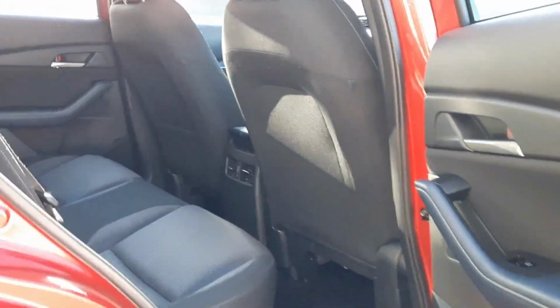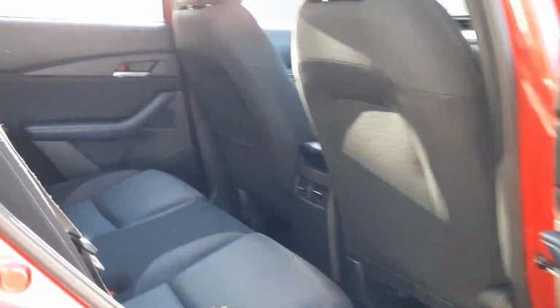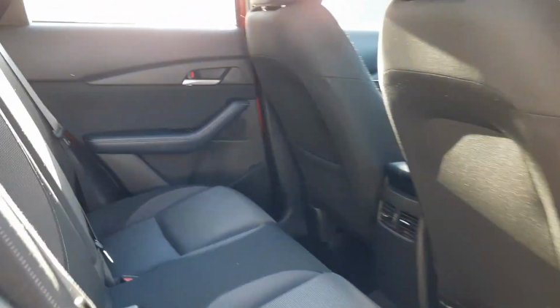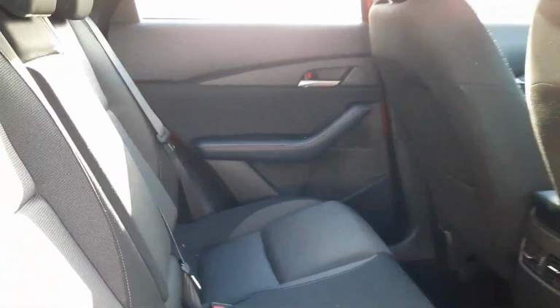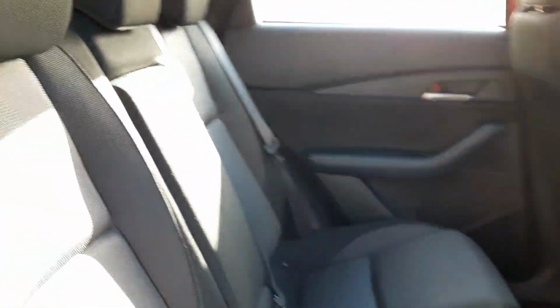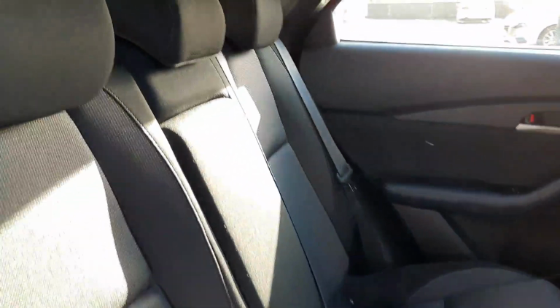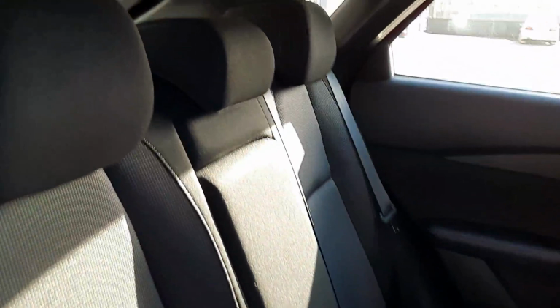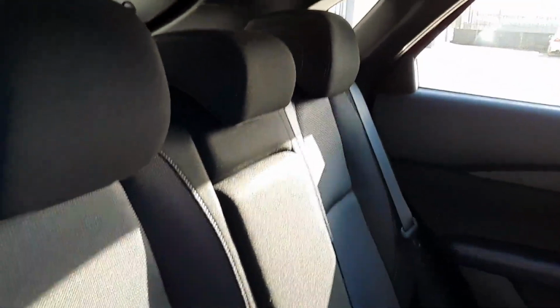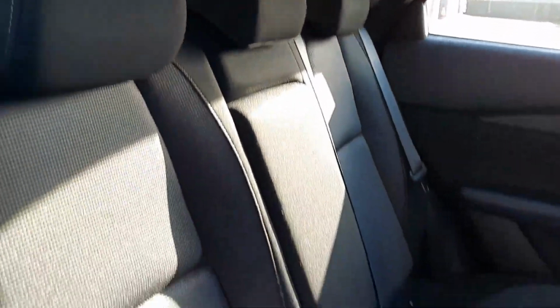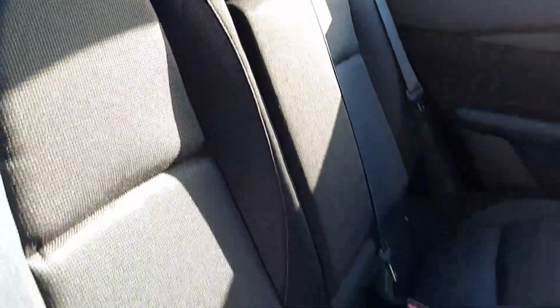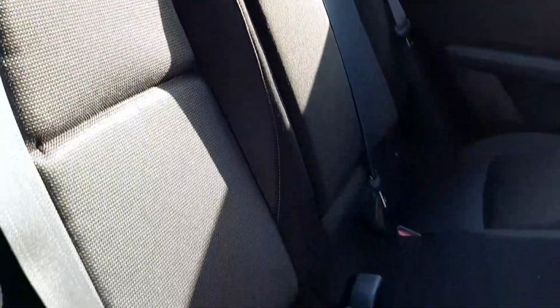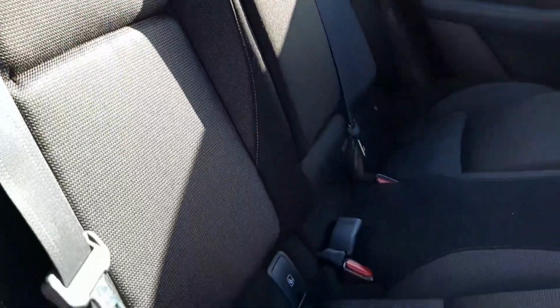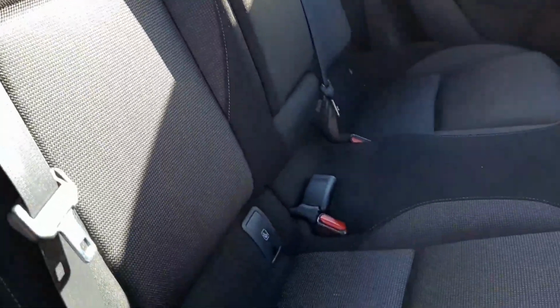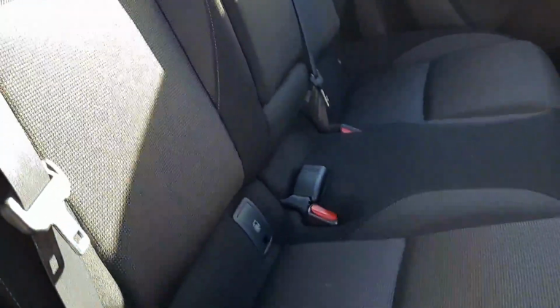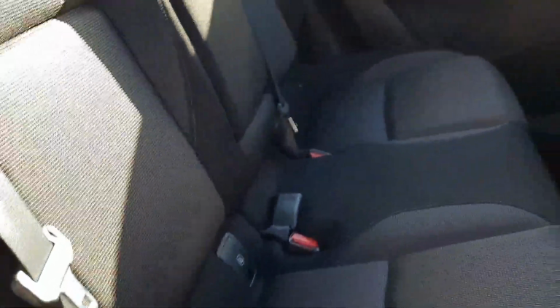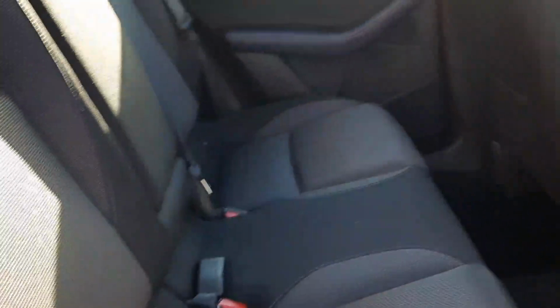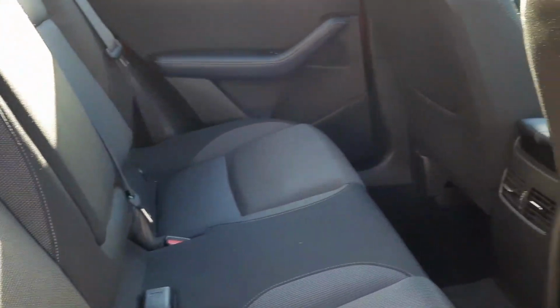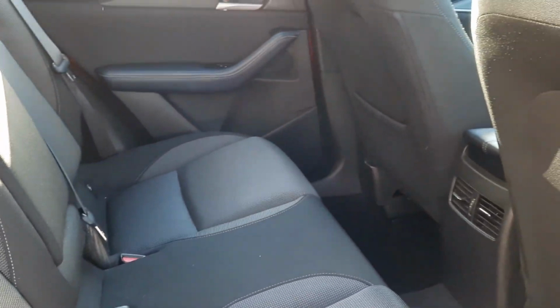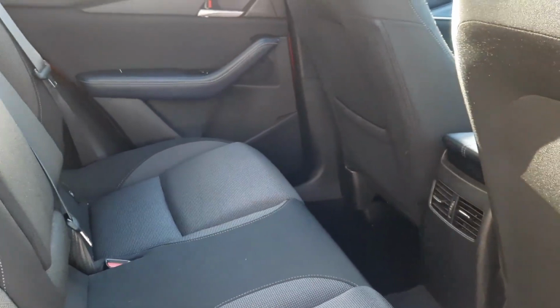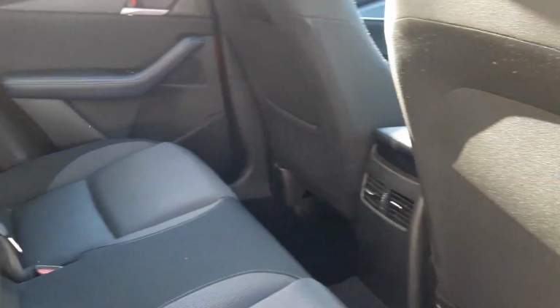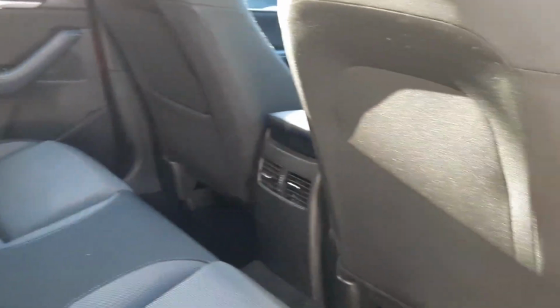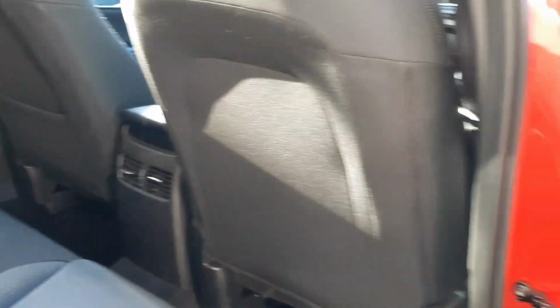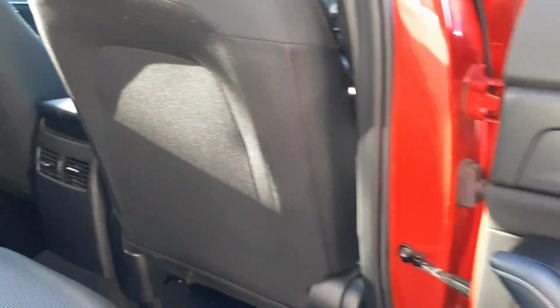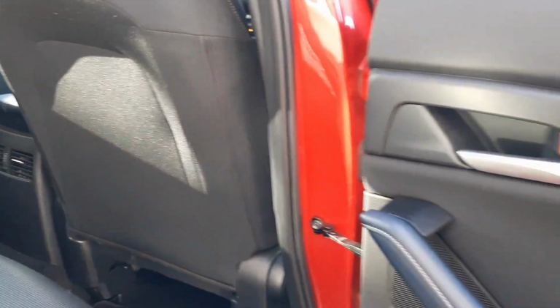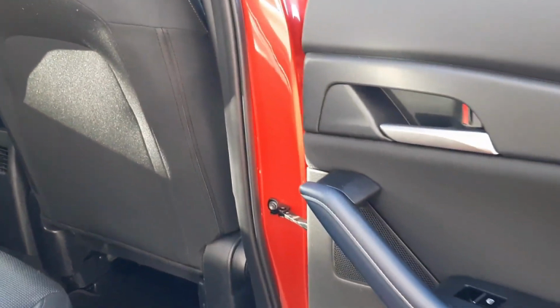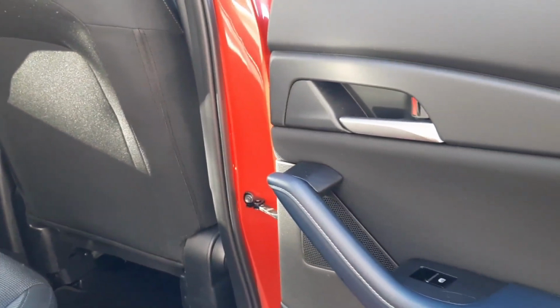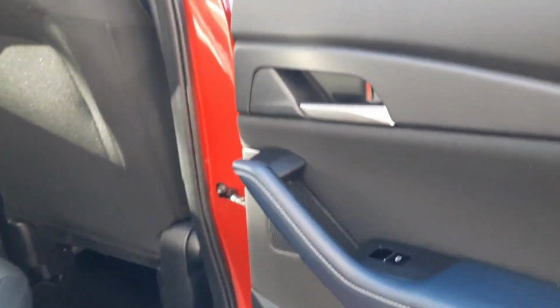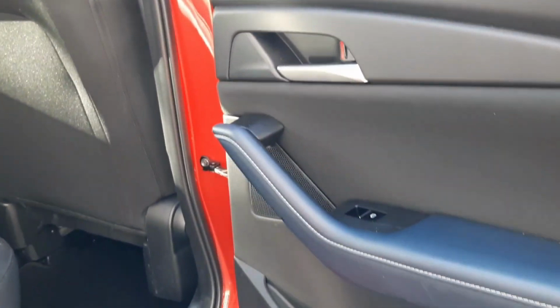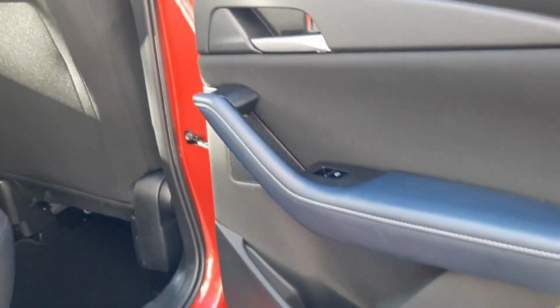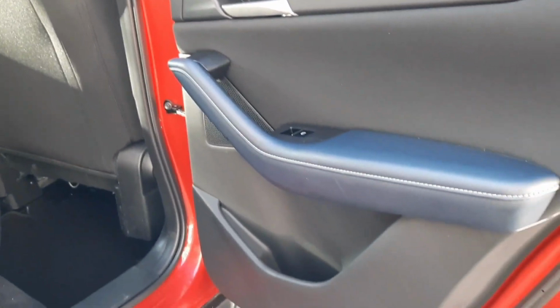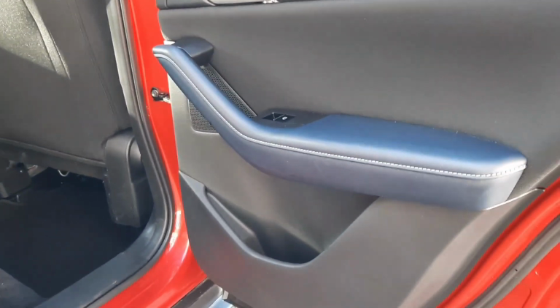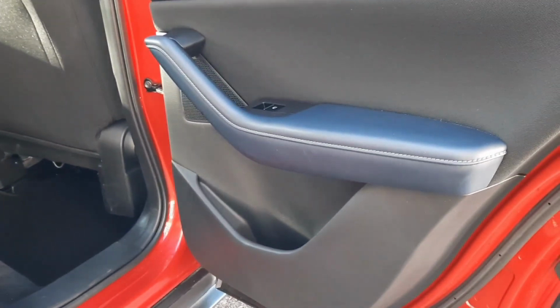Coming to the interior, we have a two-tone grey cloth interior with ISOFIX anchor points, drop-down armrest with cup holders, rear ventilation system, leather on the door cards, electric windows, brushed aluminium effect door handles and good door pockets too.